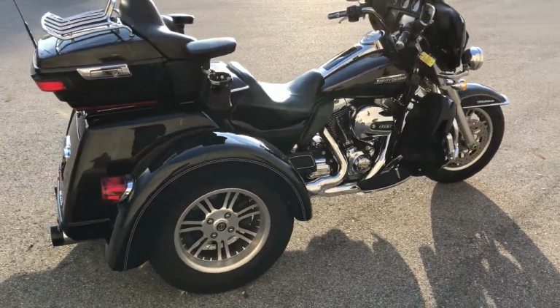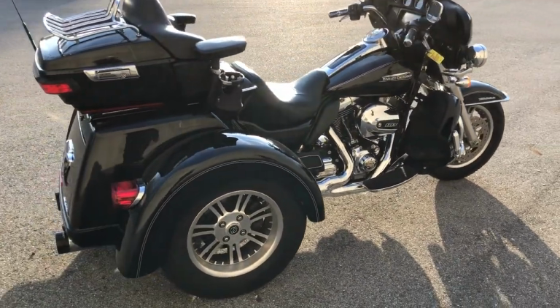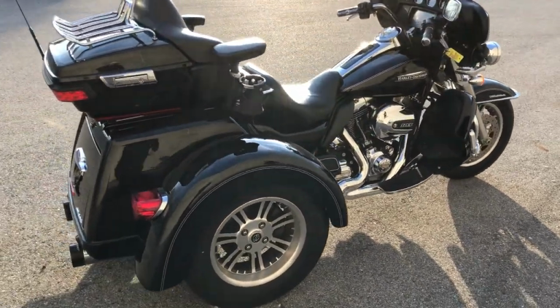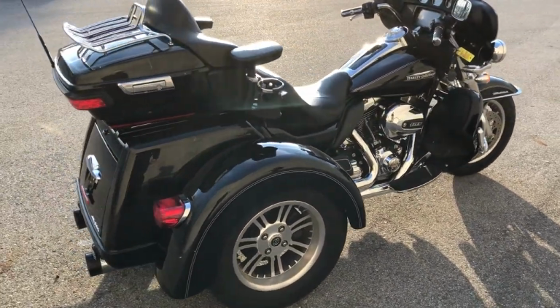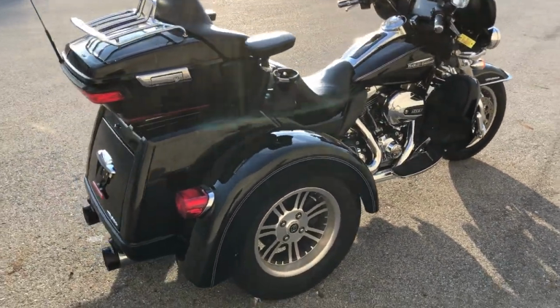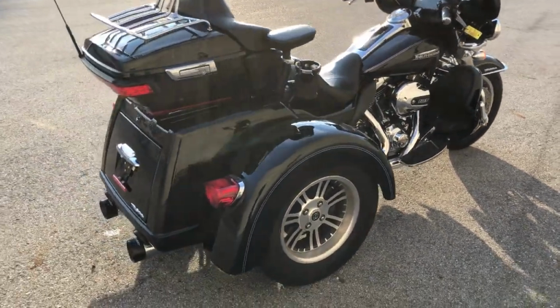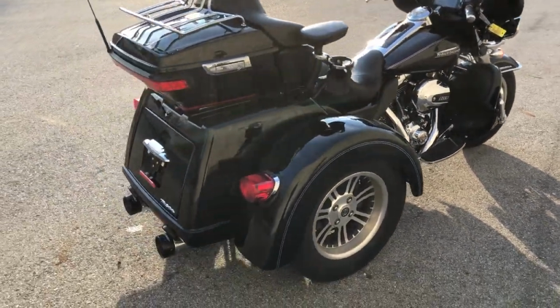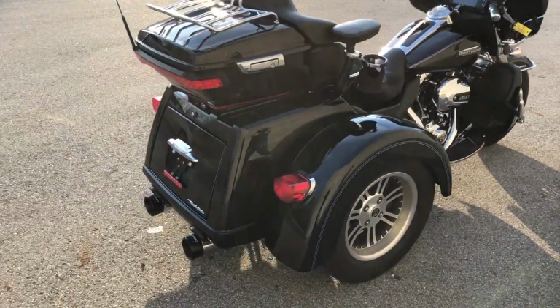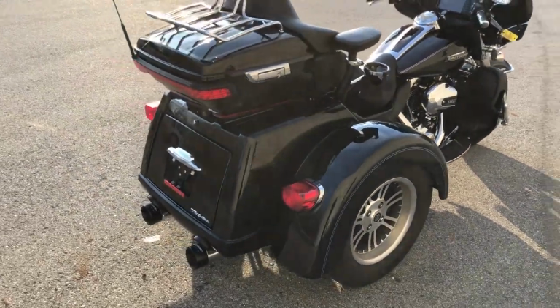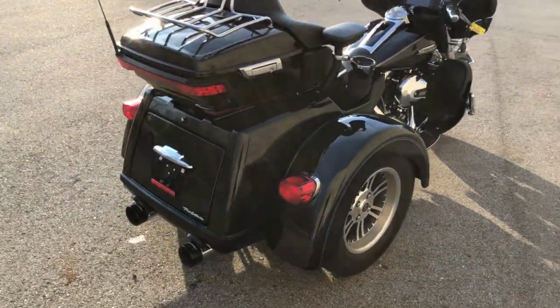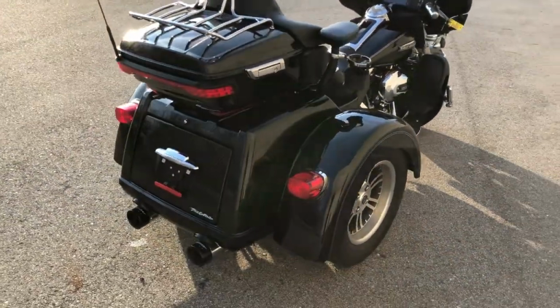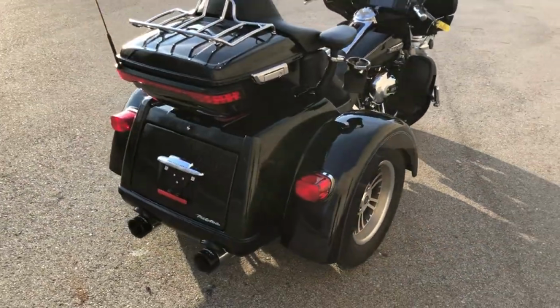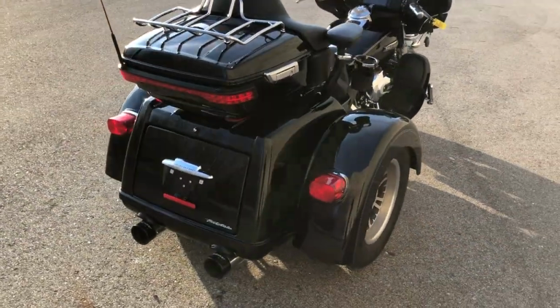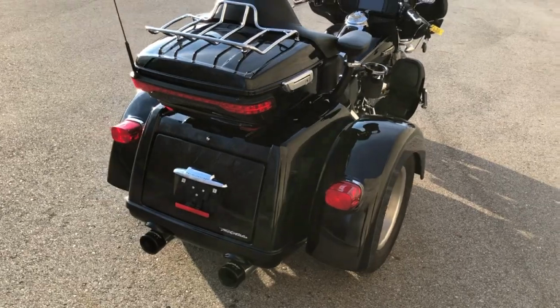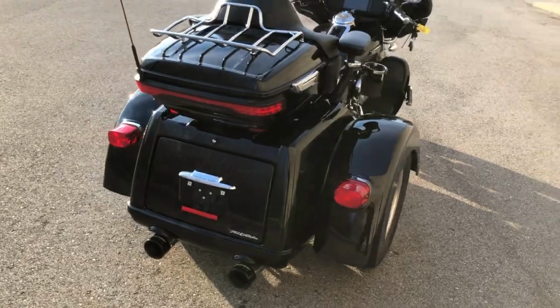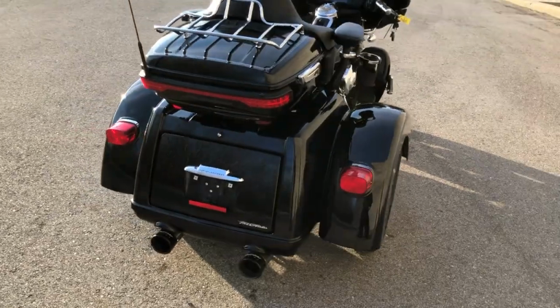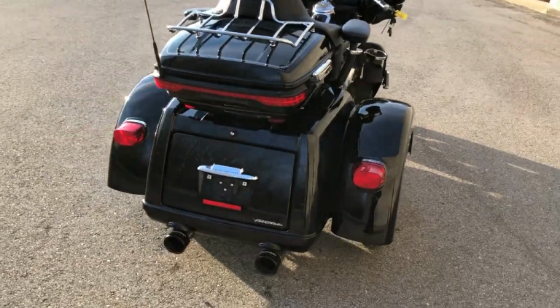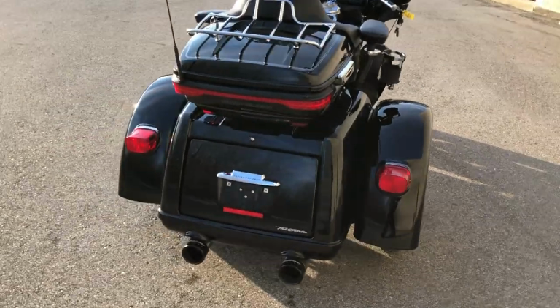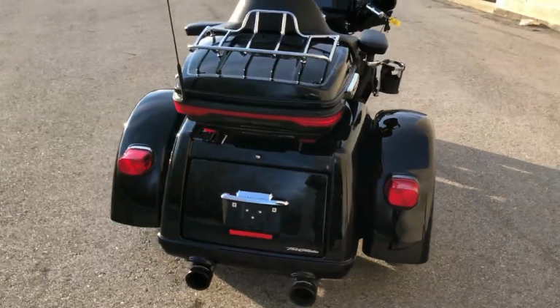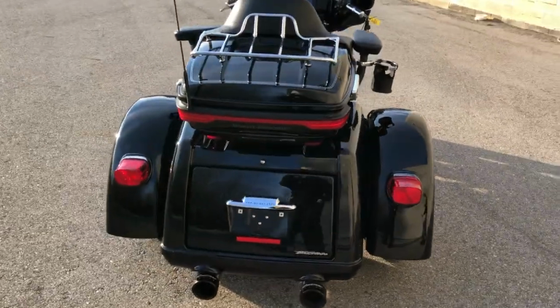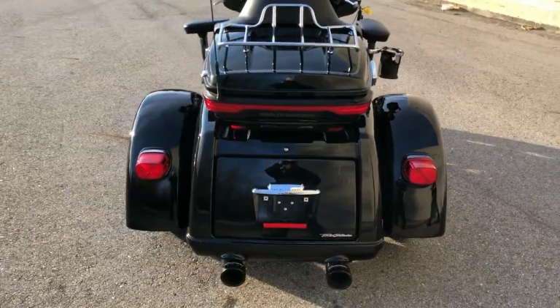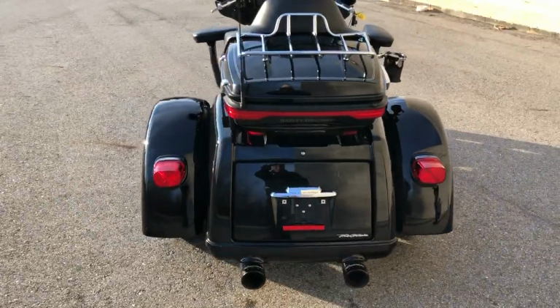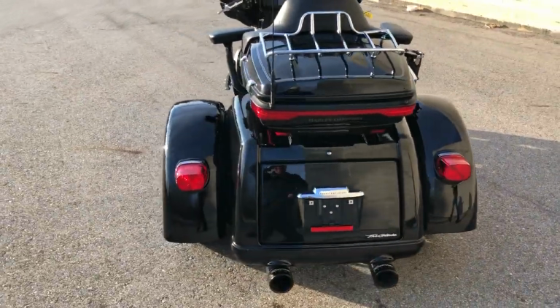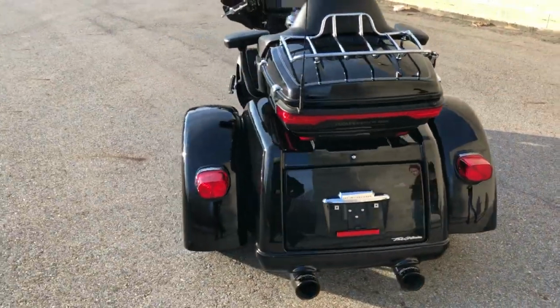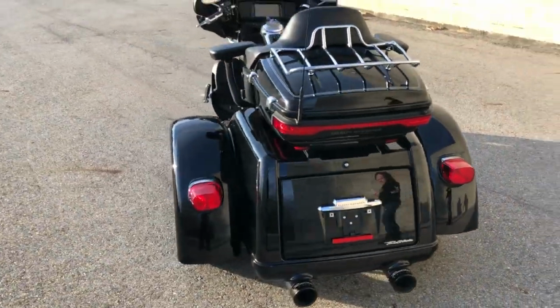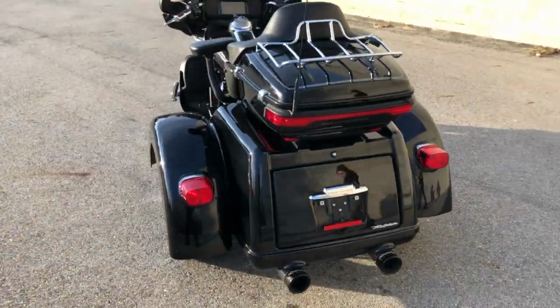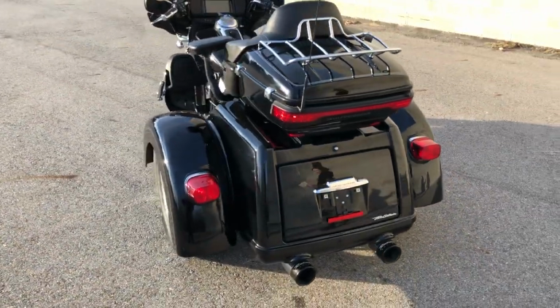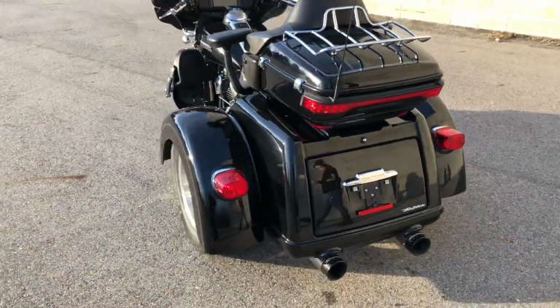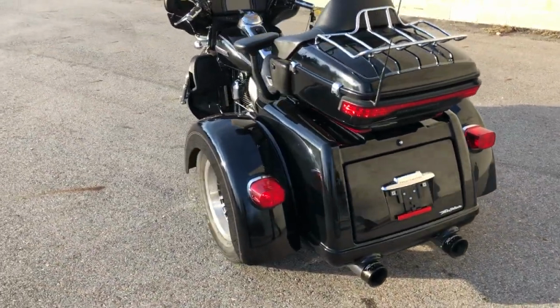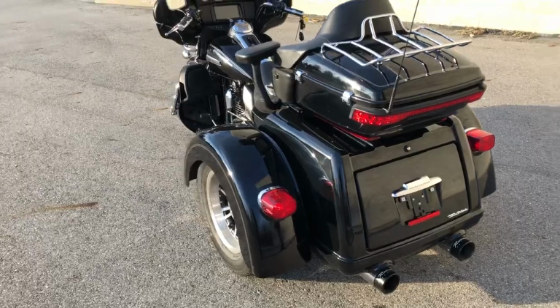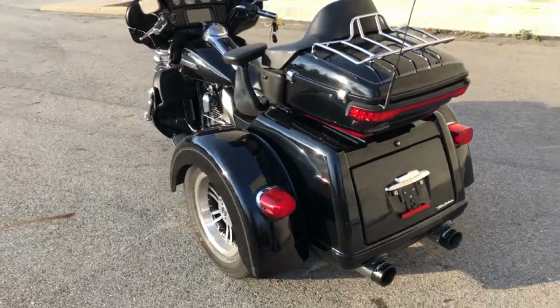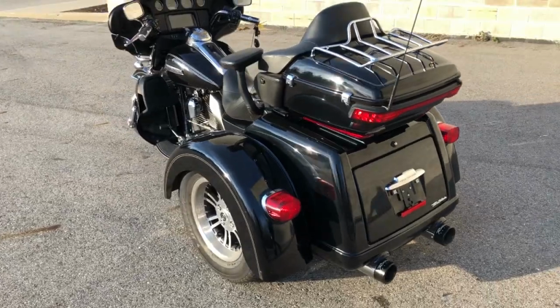The dual Reinhardt exhaust sounds great. It was just serviced at the dealership — inspected, all fluids have been changed, it's certified, and a warranty is available.